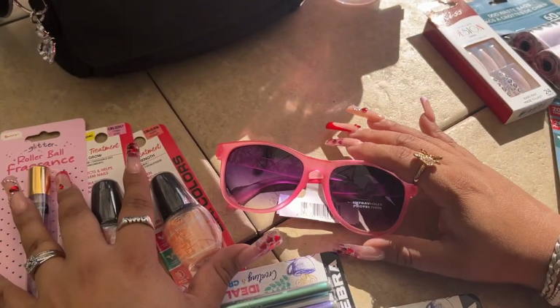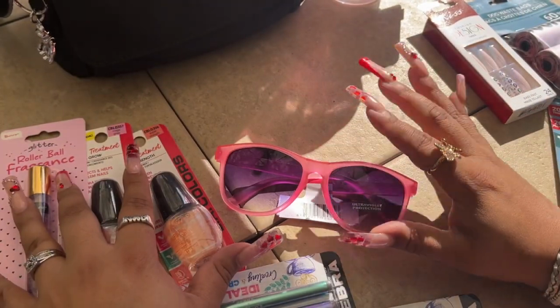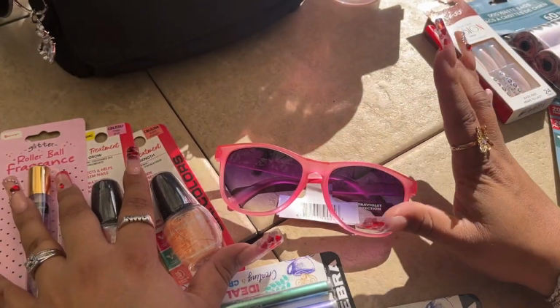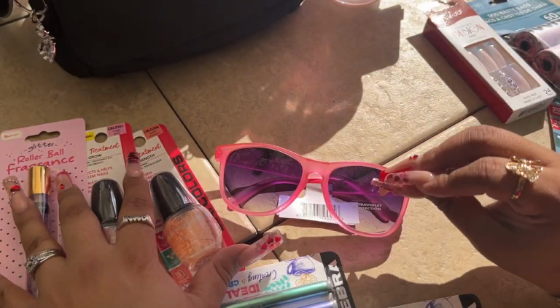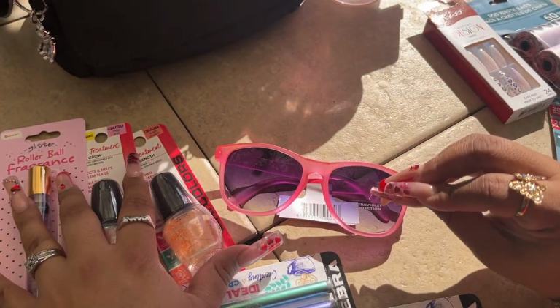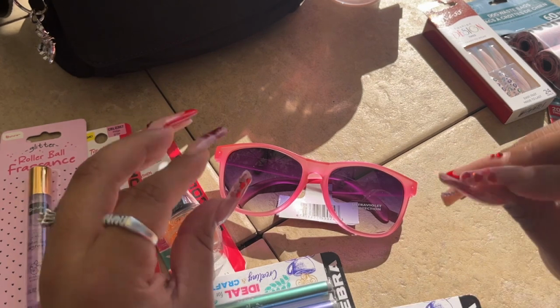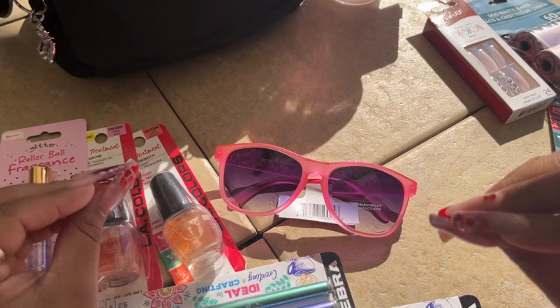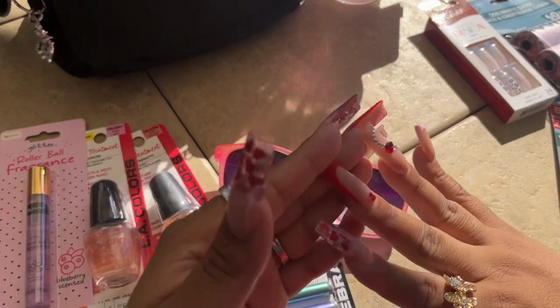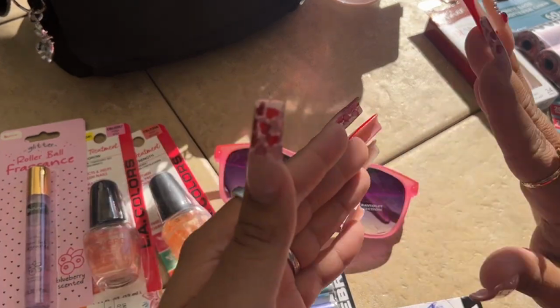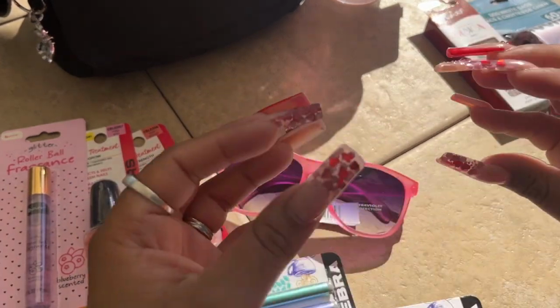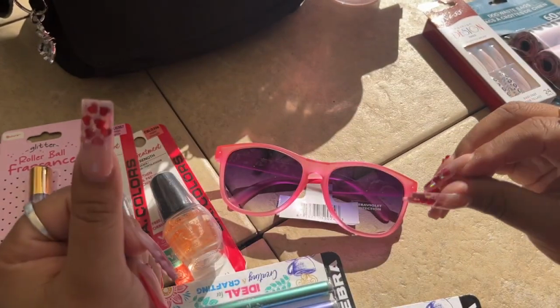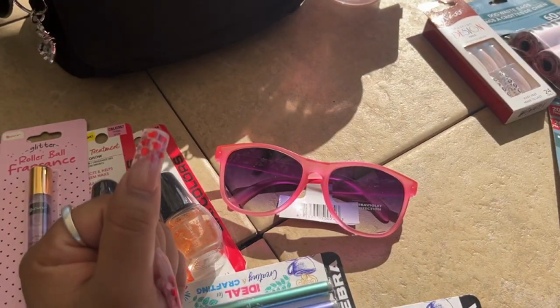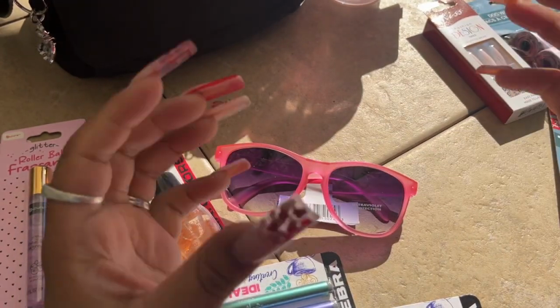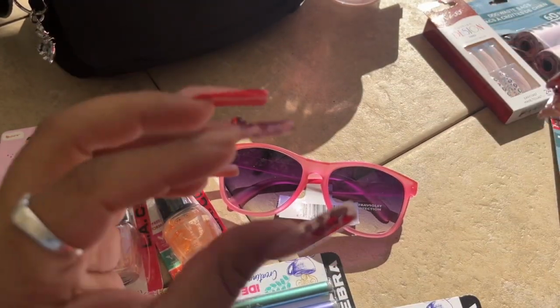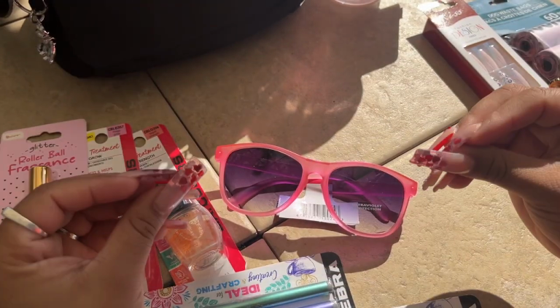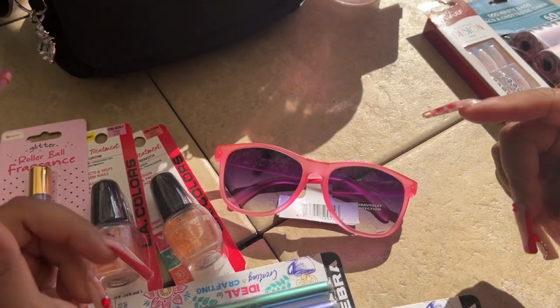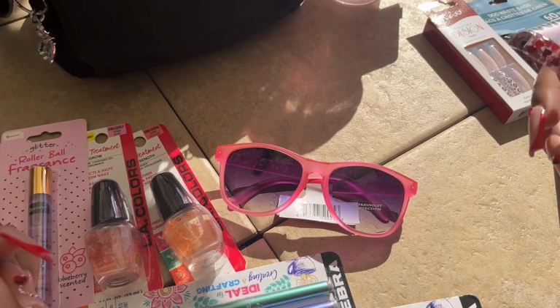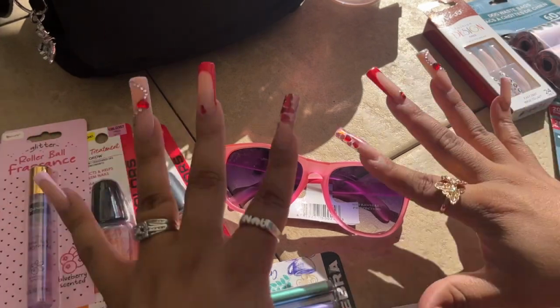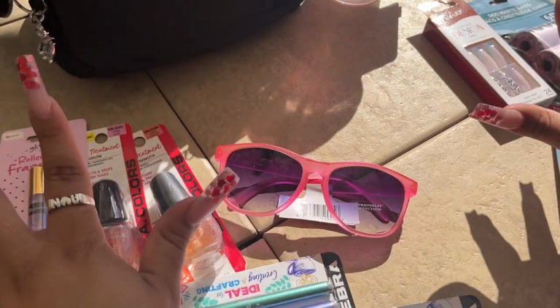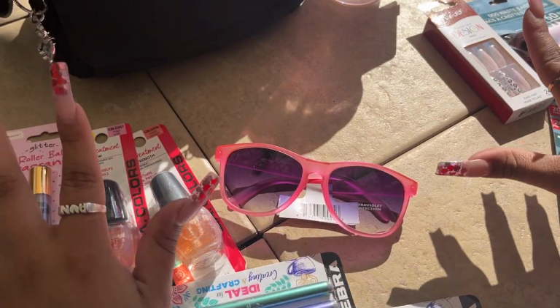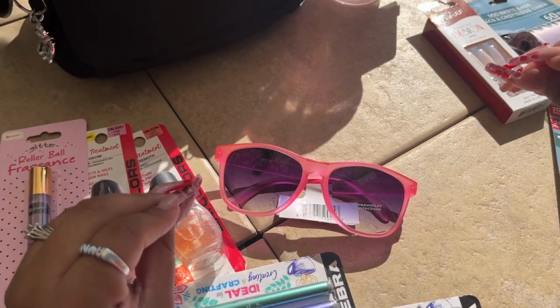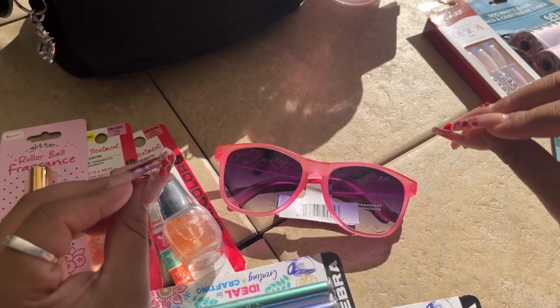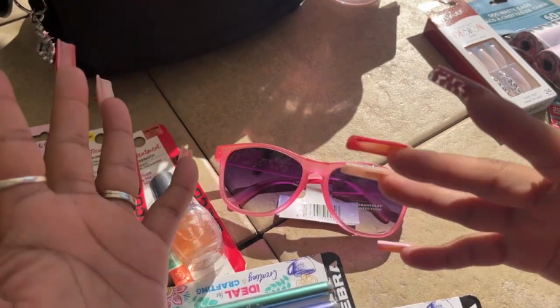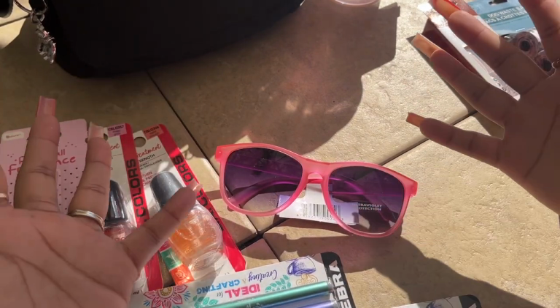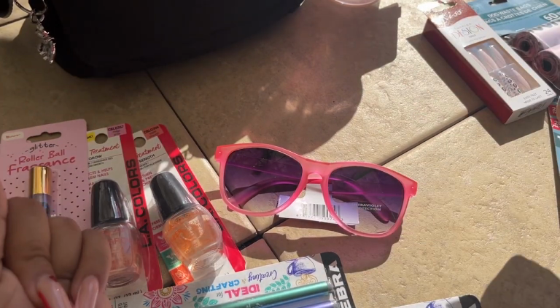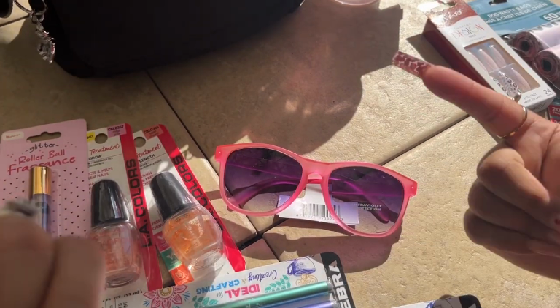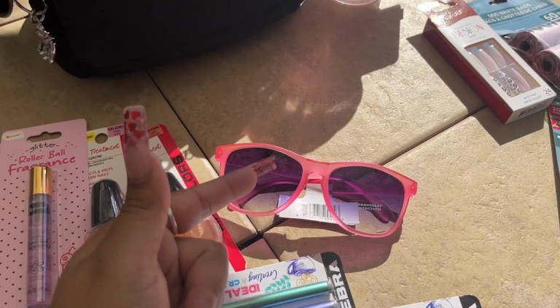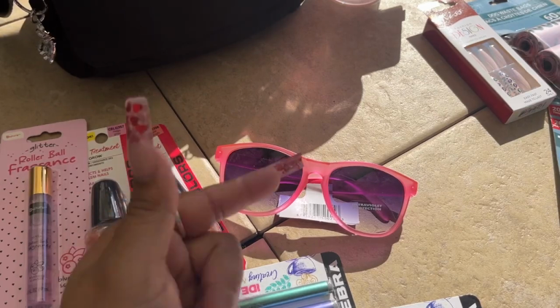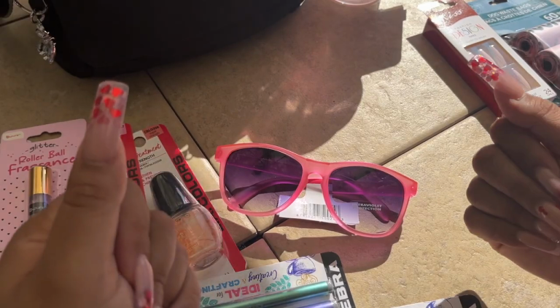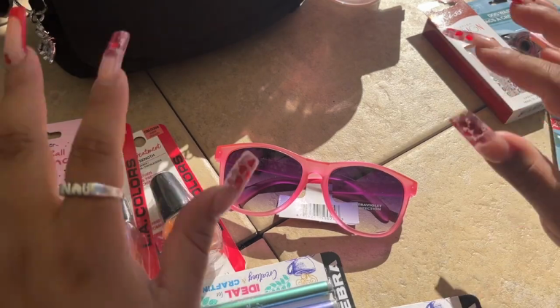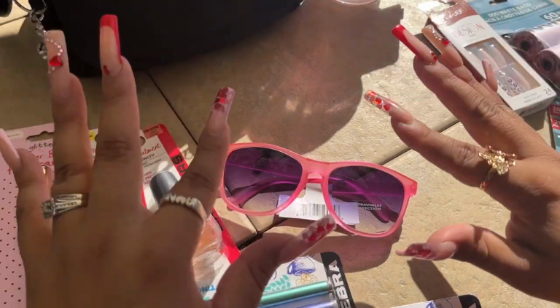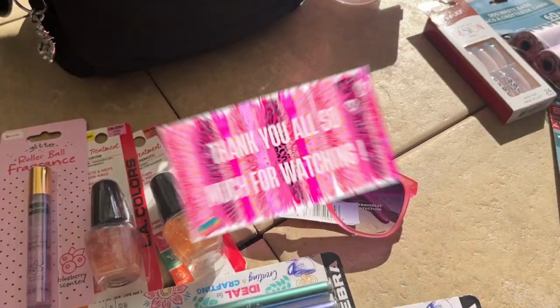That's it for my small little haul you guys. Thank you so much for all of your love and support — I love you guys so so much. I hope you can find your favorite items at Dollar Tree, and until then I'll see you on my next video. Bye!